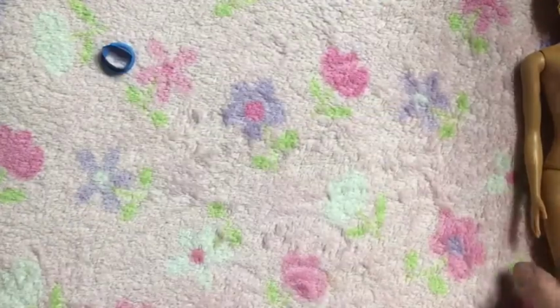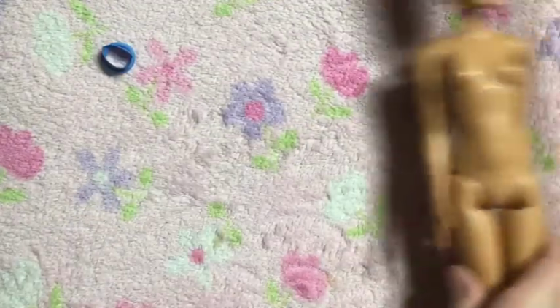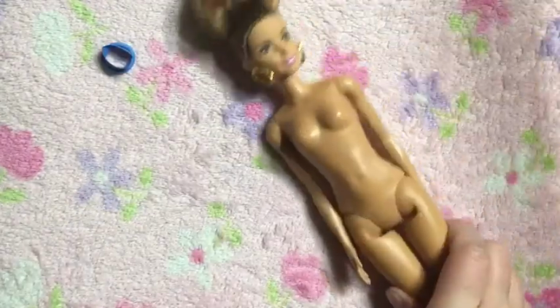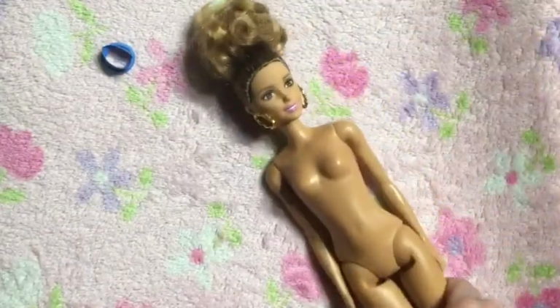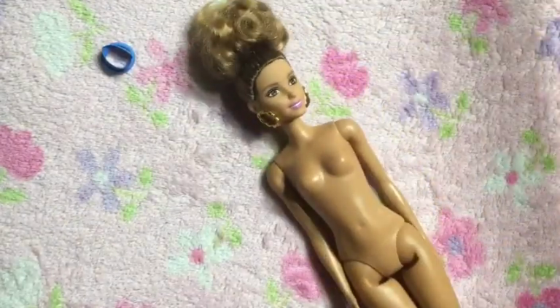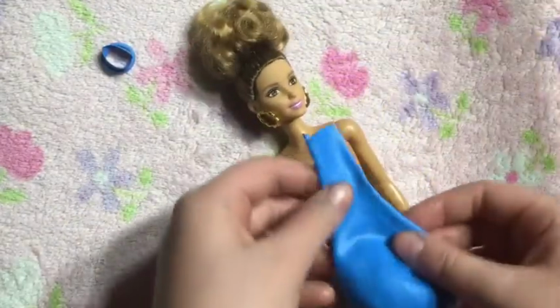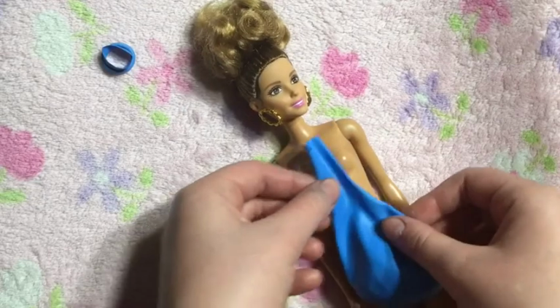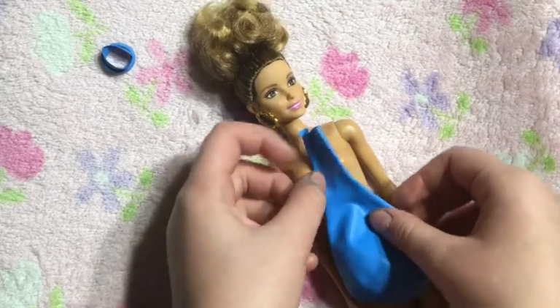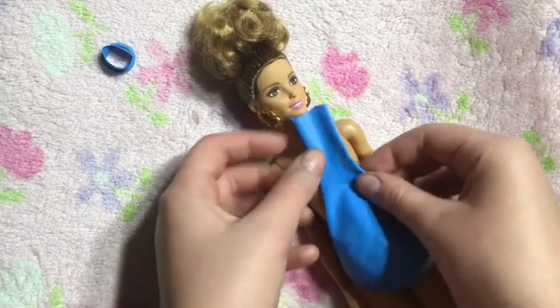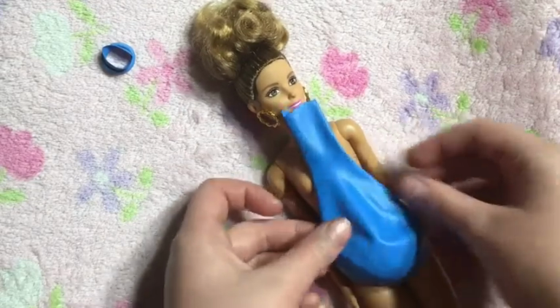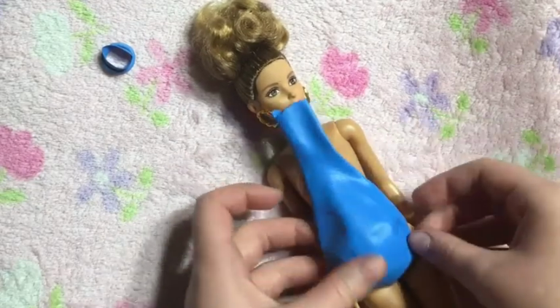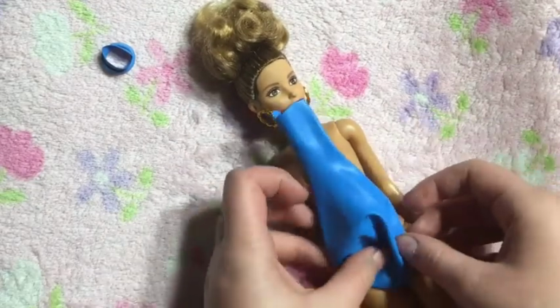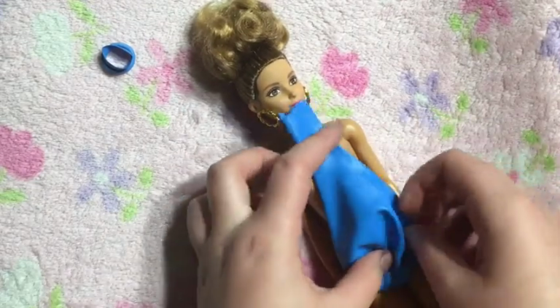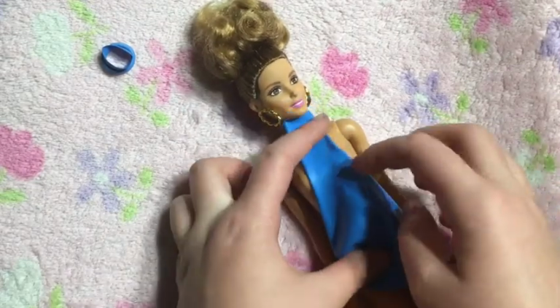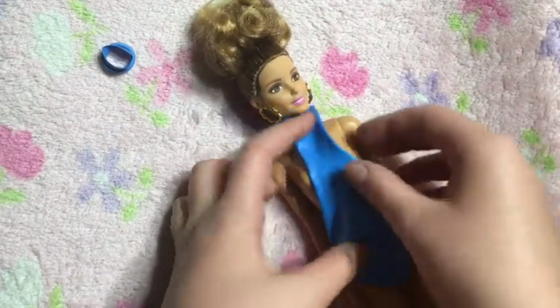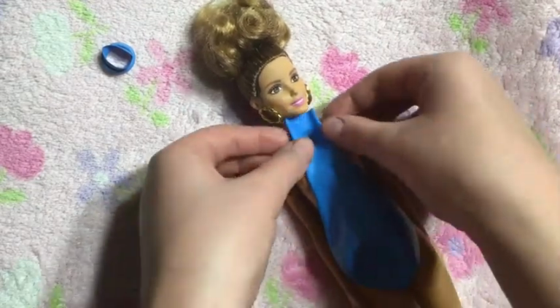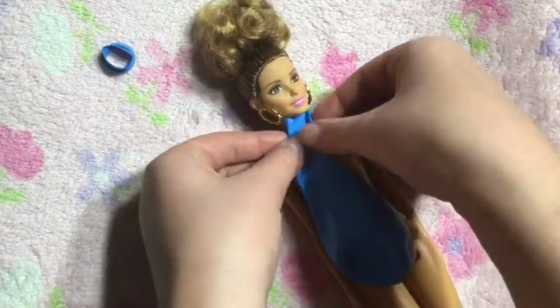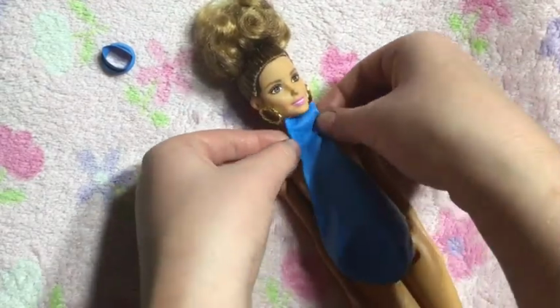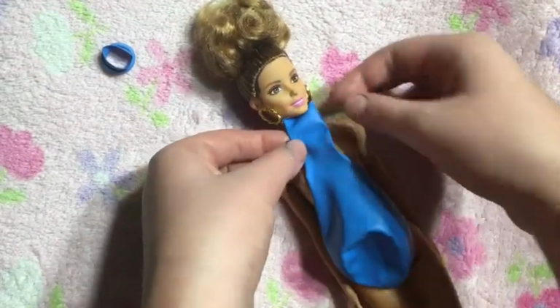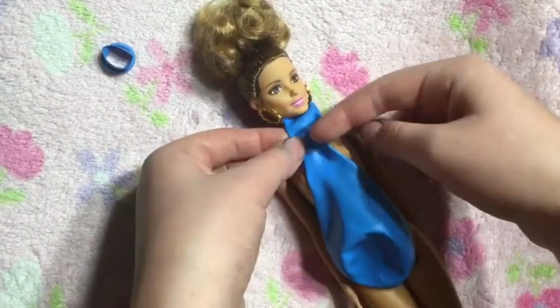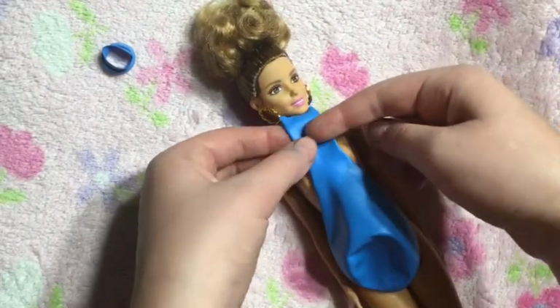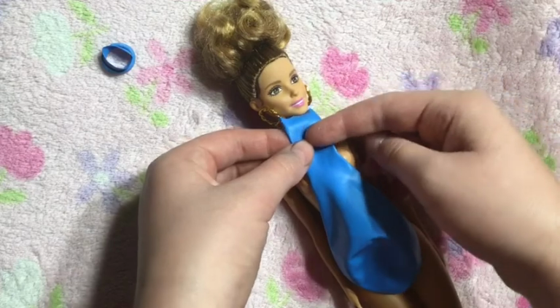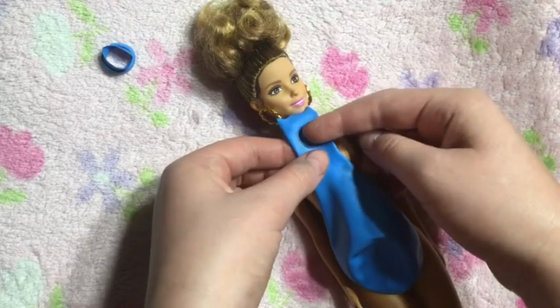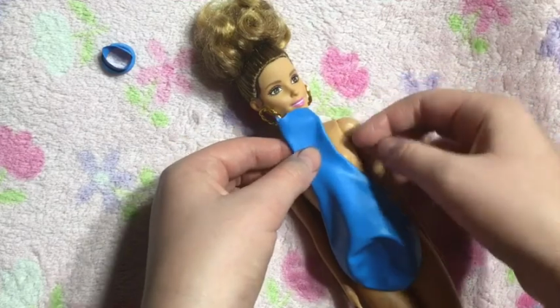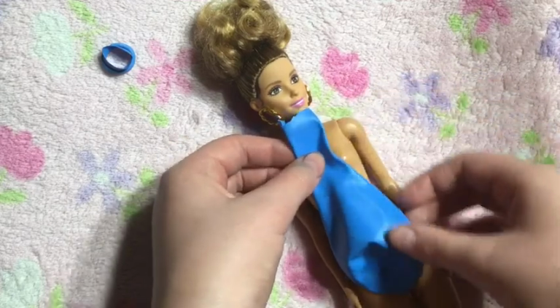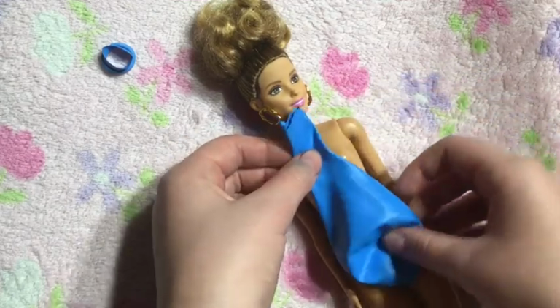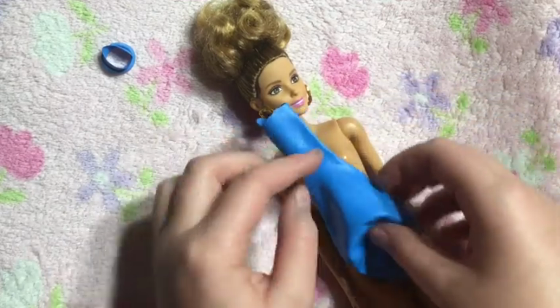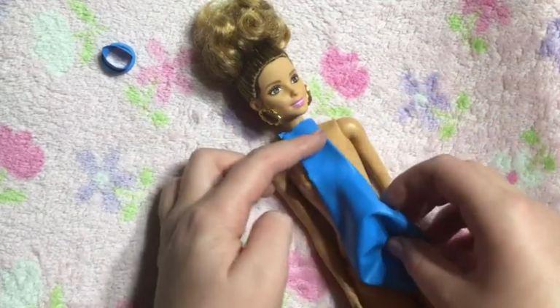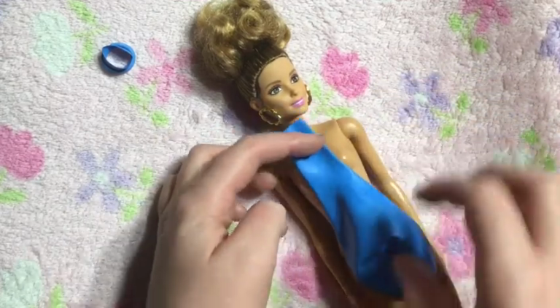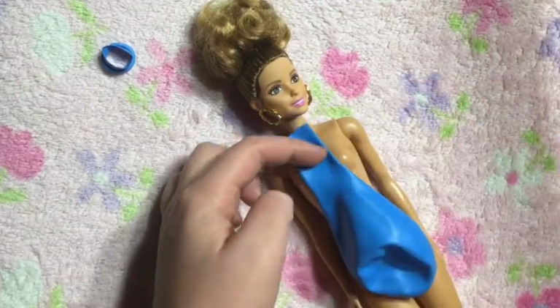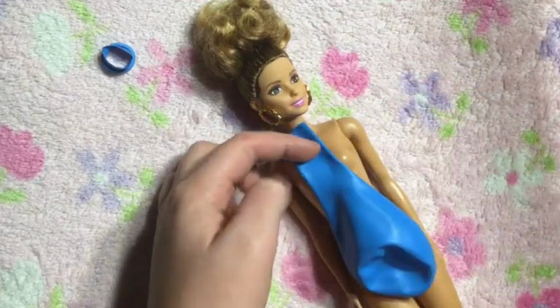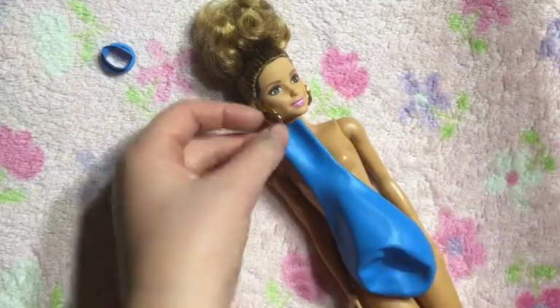Next you are going to take the remaining part of the balloon and cut where the strapless shoulder part of this bathing suit will be.